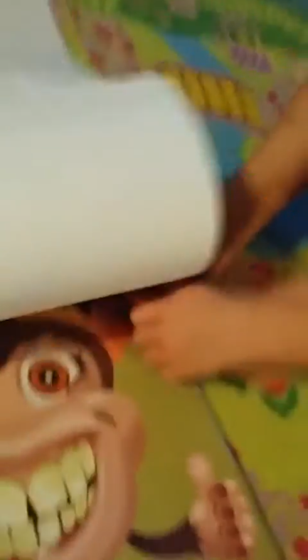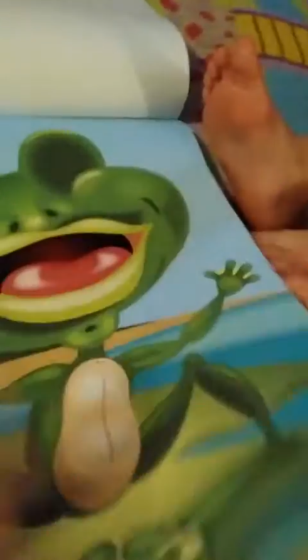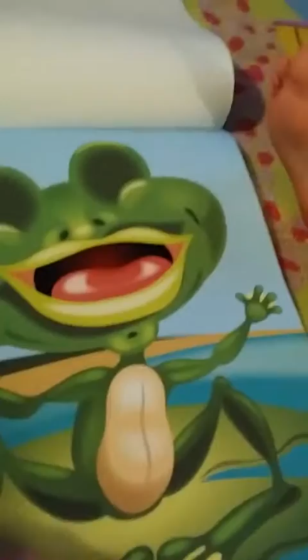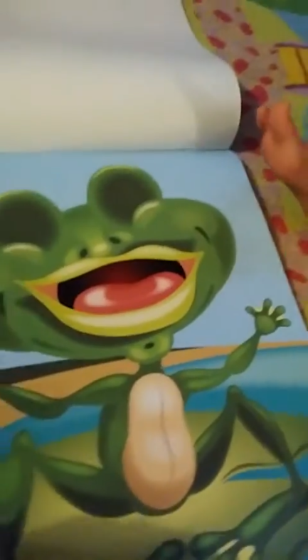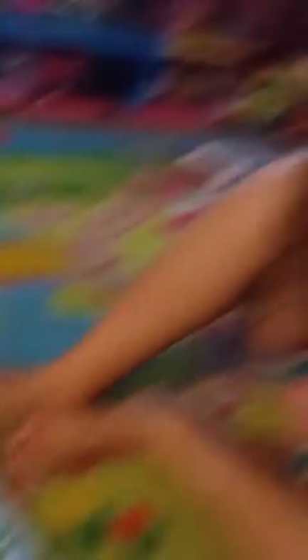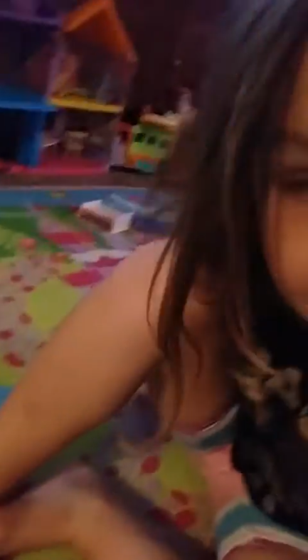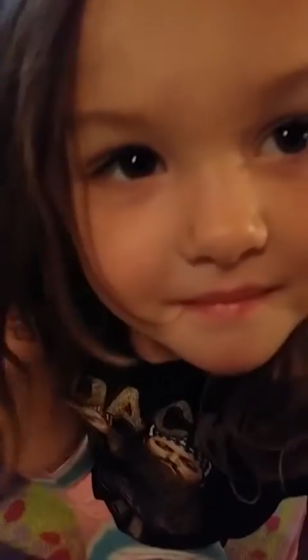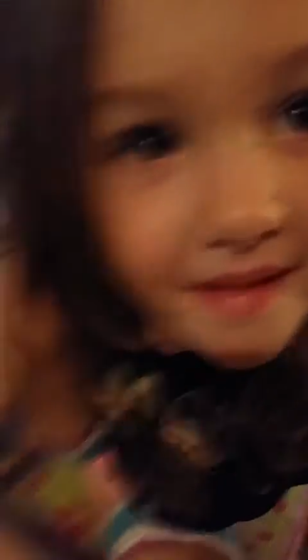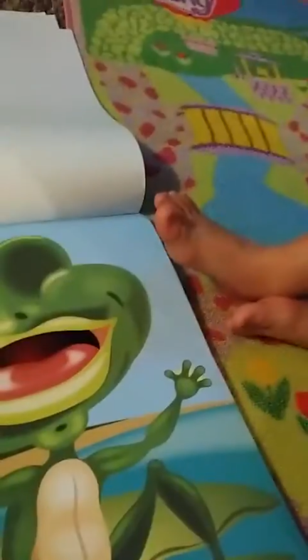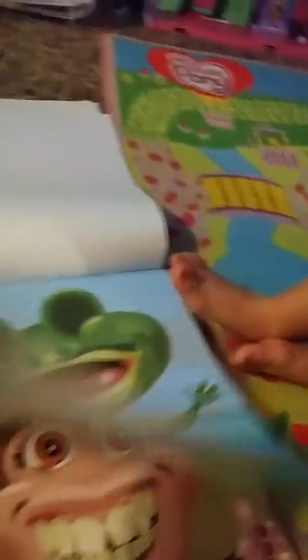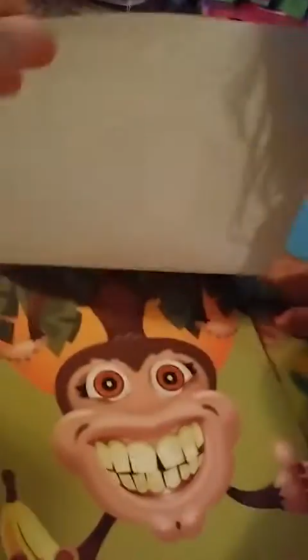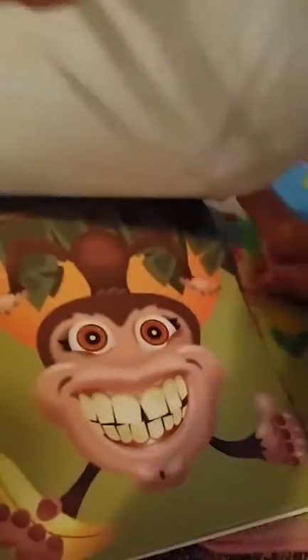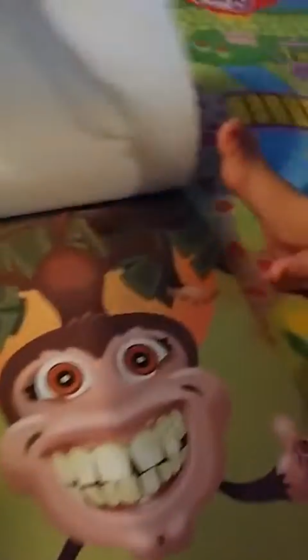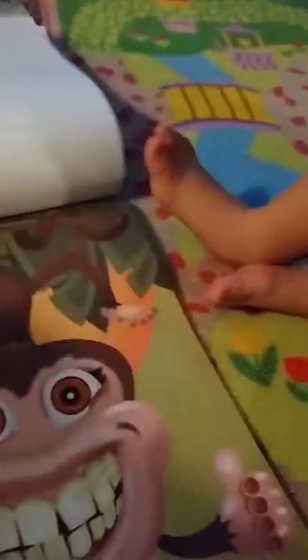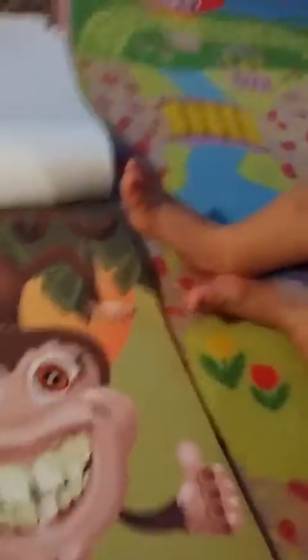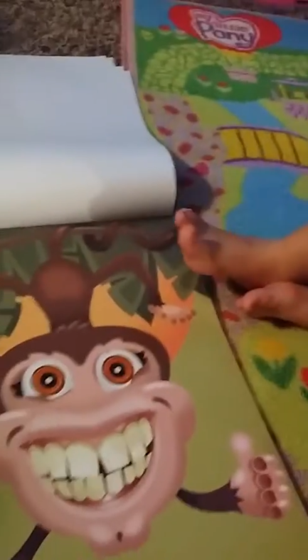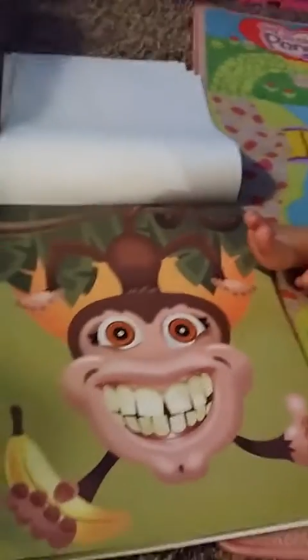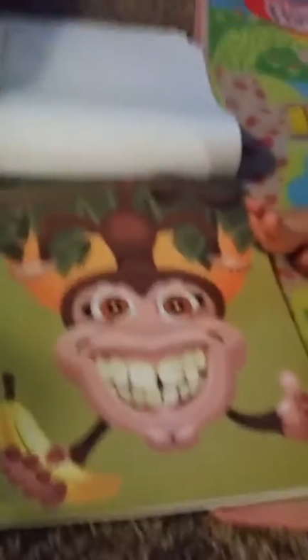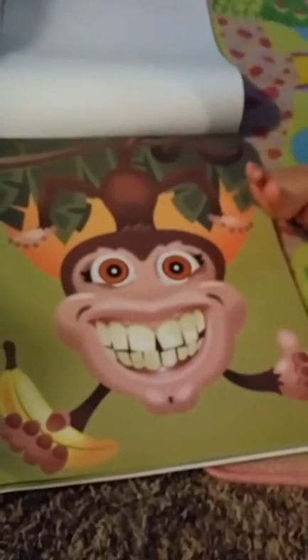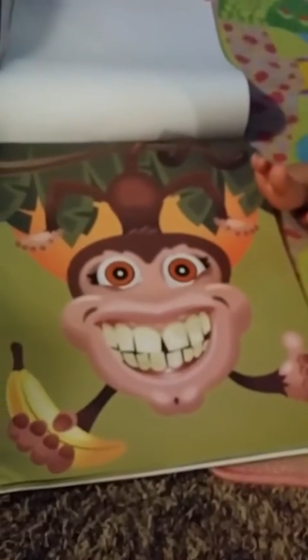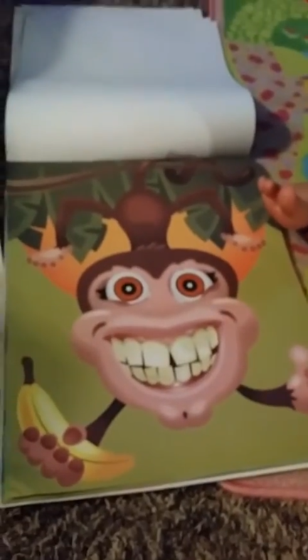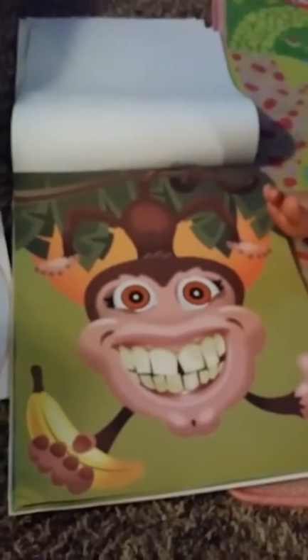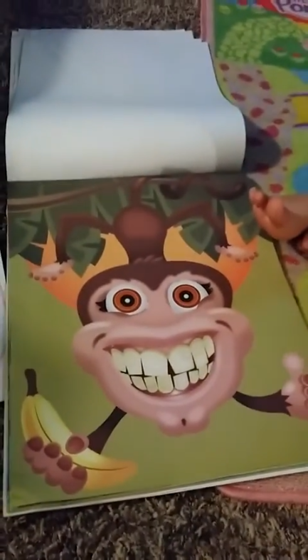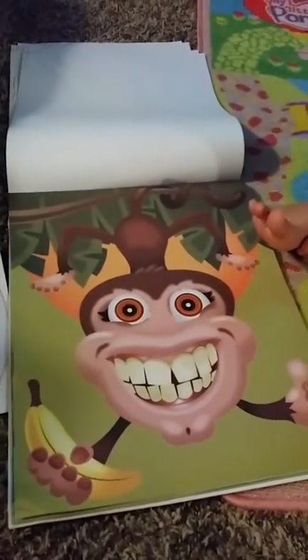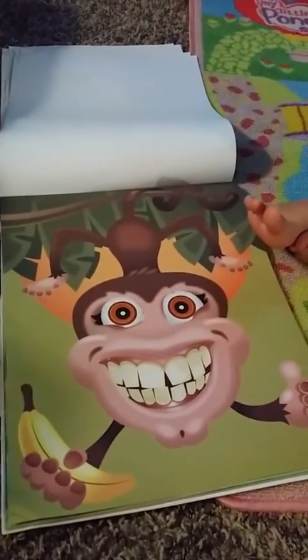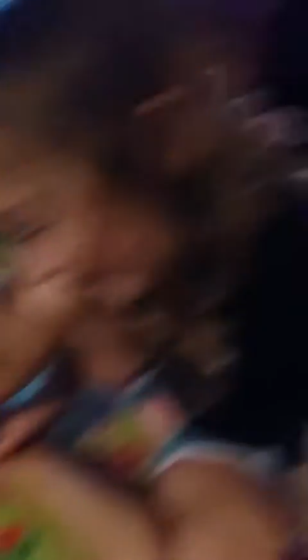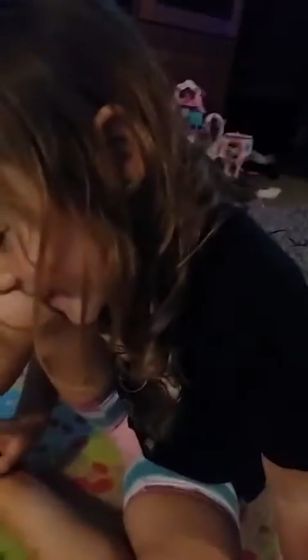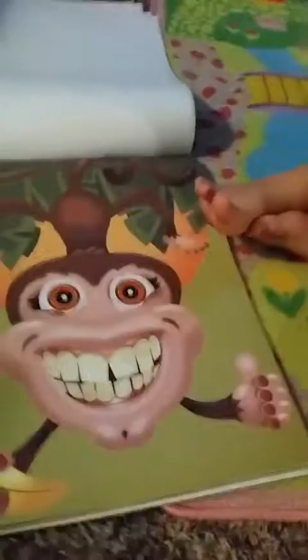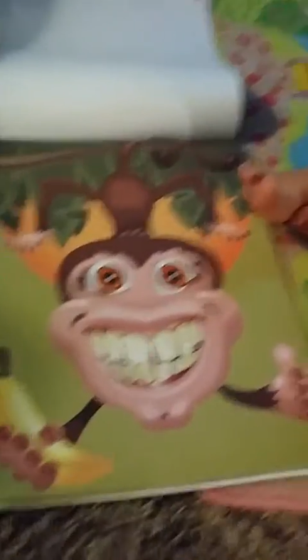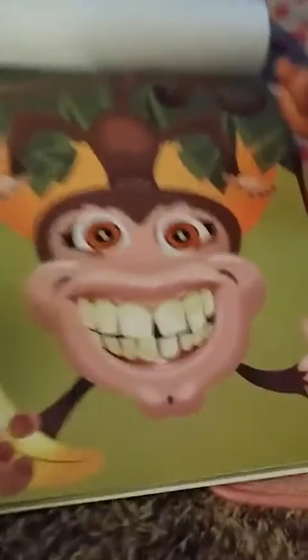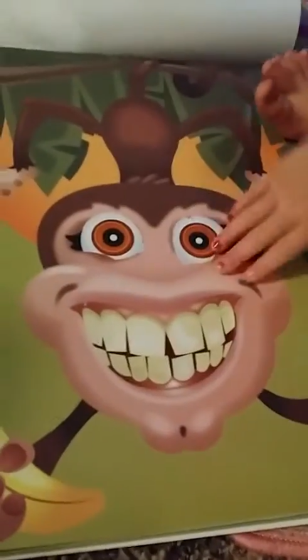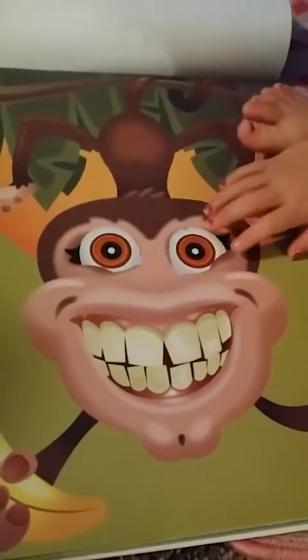Oh, there's your monkey. We're having issues here — we can't find eyes. There's your monkey. He is pretty goofy looking. I don't really think those were probably the right teeth, but I mean, it works.